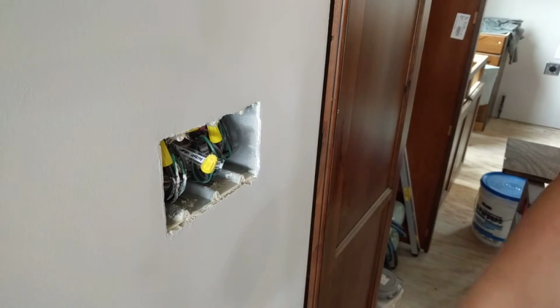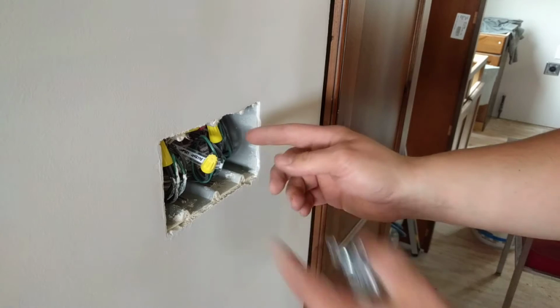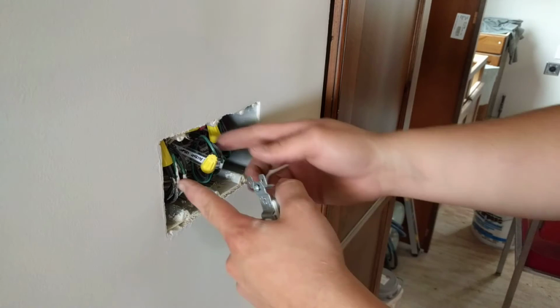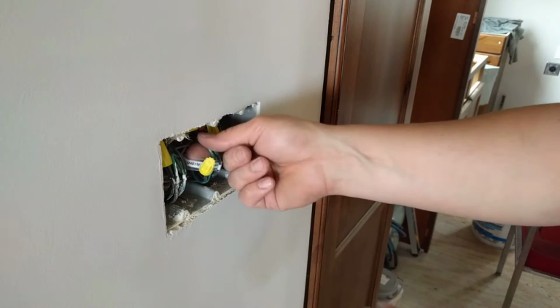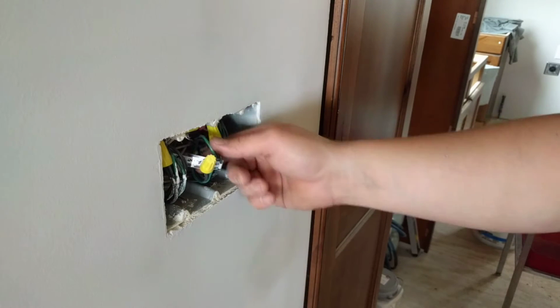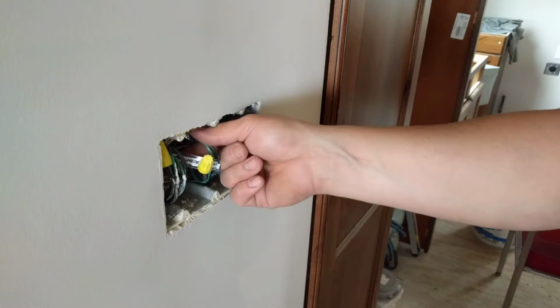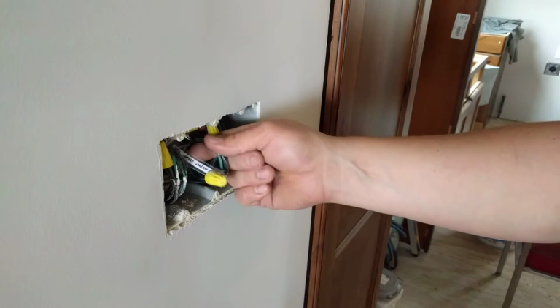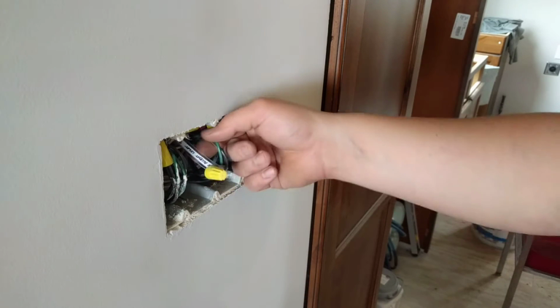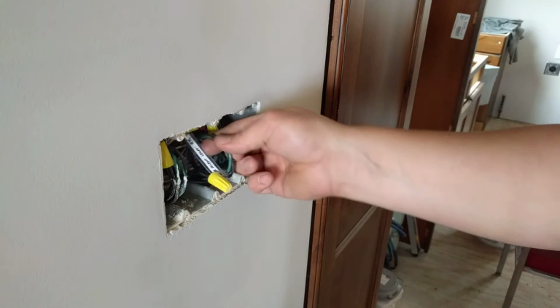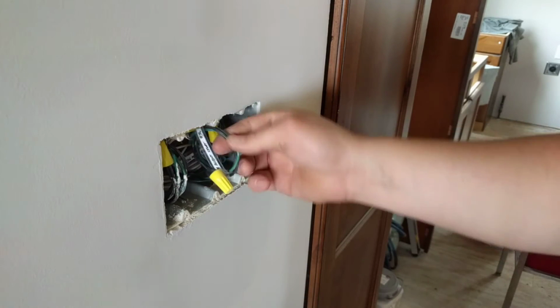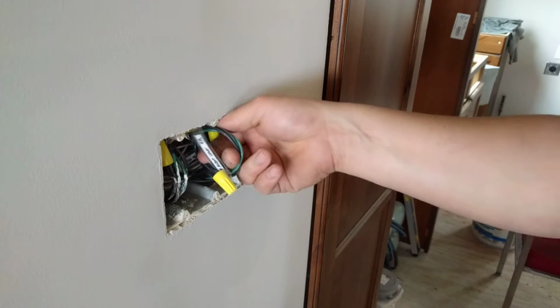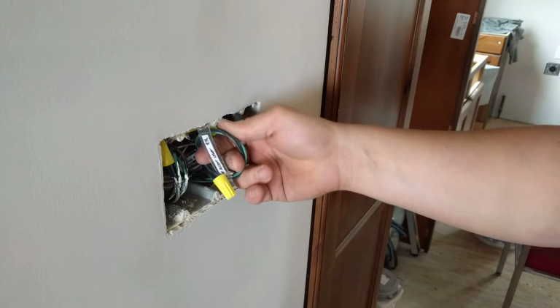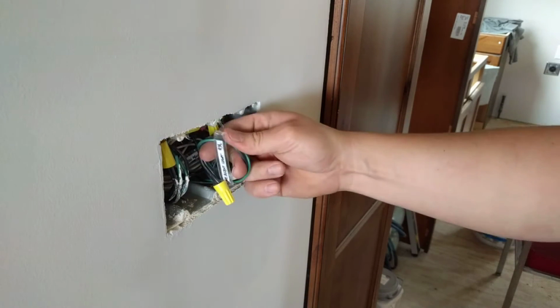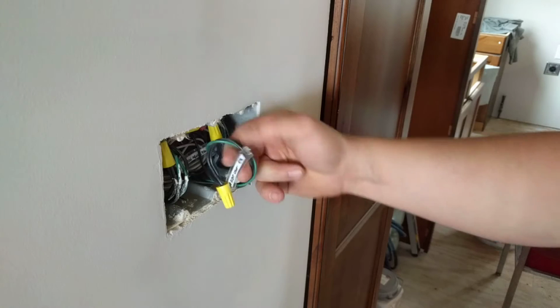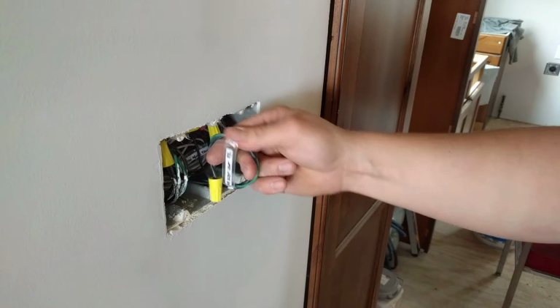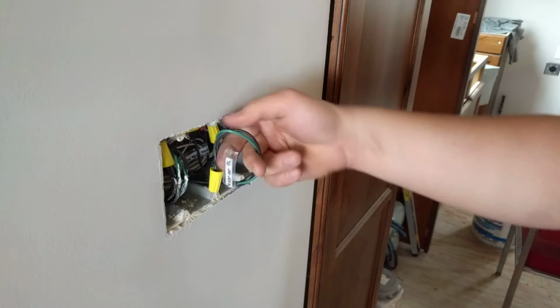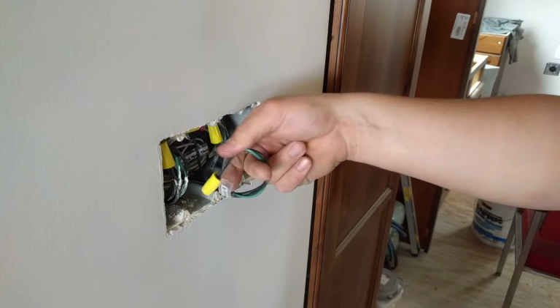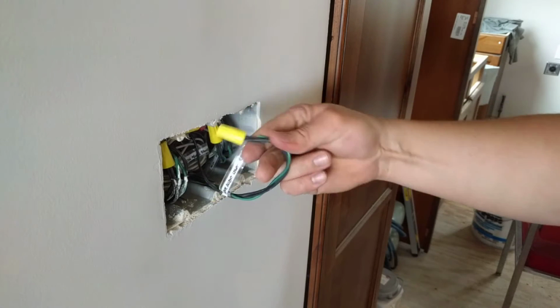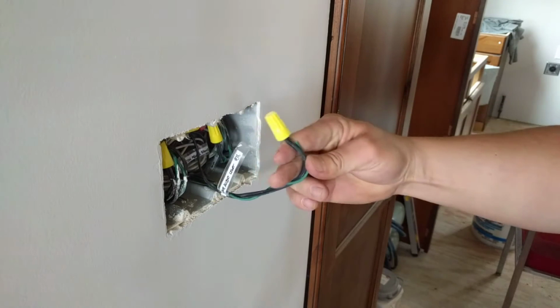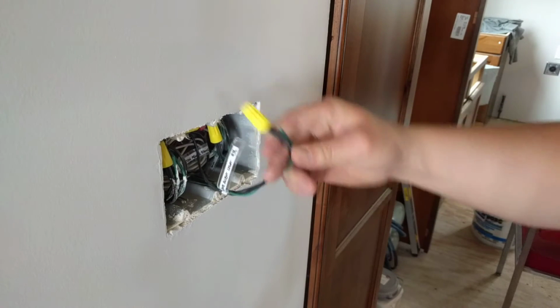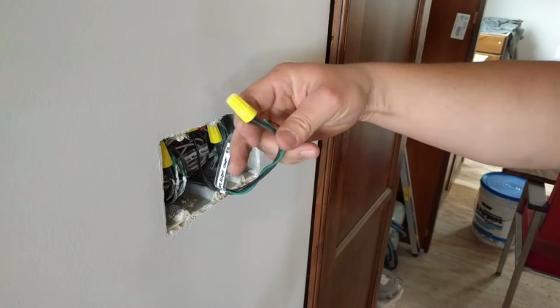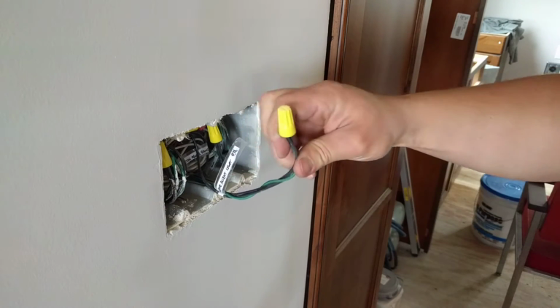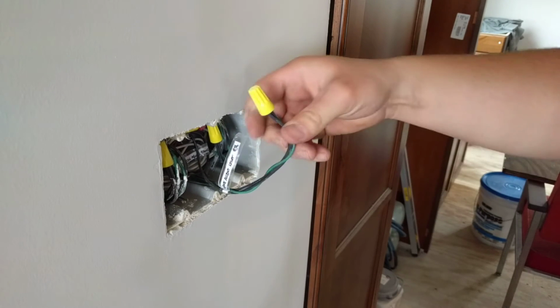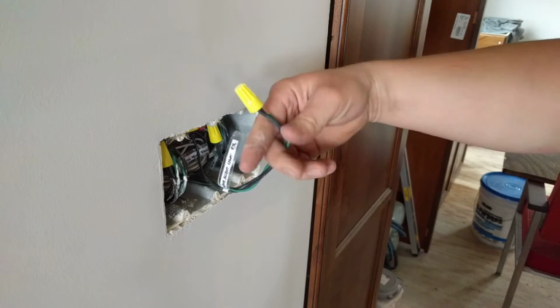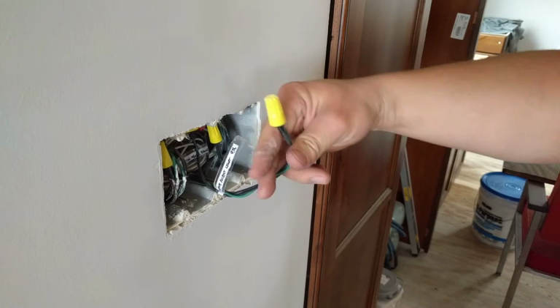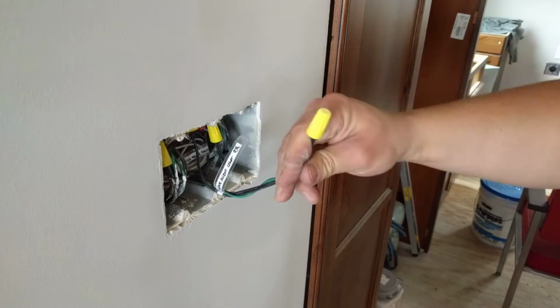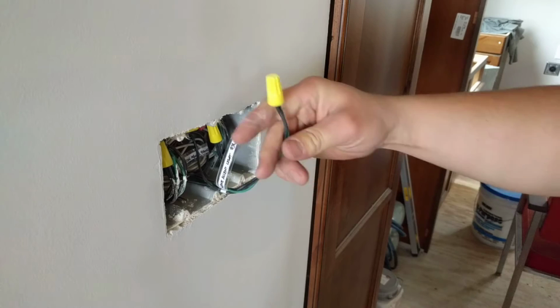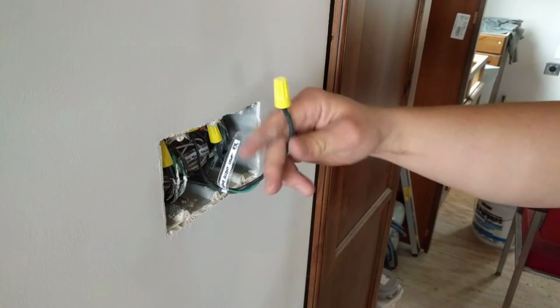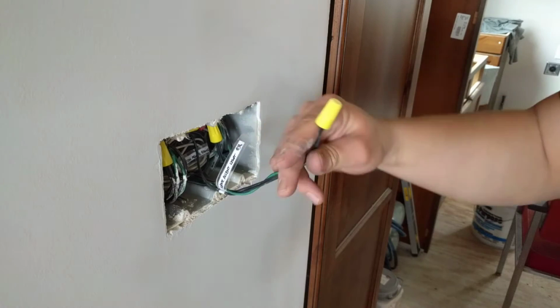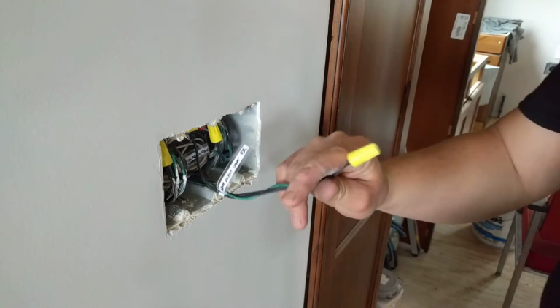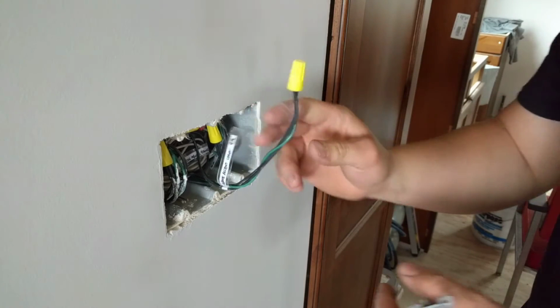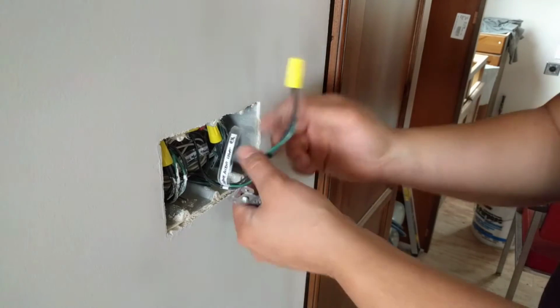These two outside switches are going to be for can lights and I'm going to put a dimmer on — I'm going to make another video about that. But this is just a single-pole switch here that we are going to be wiring in the middle.